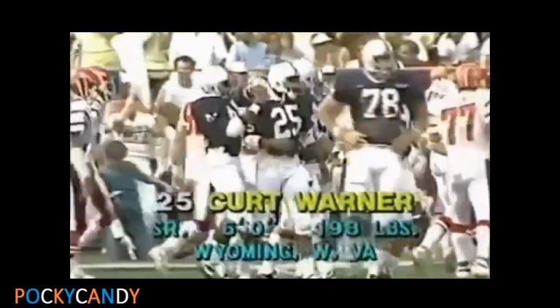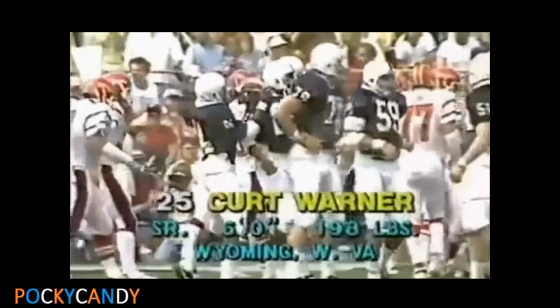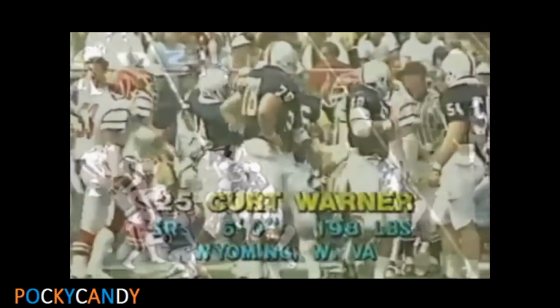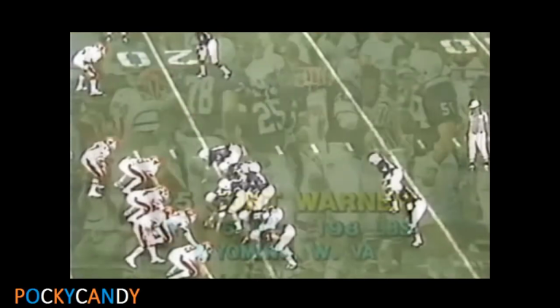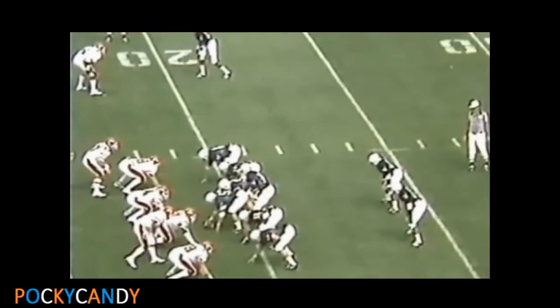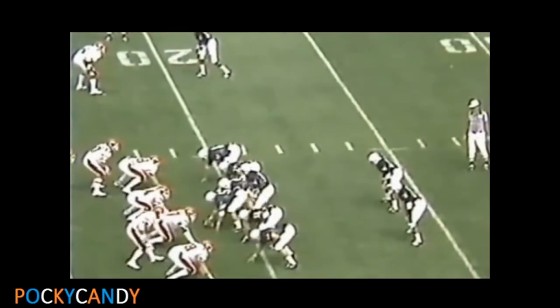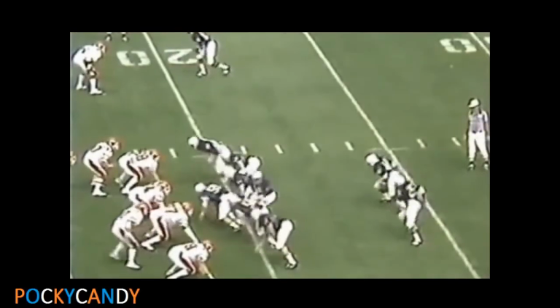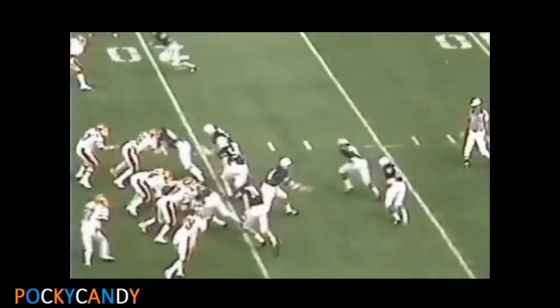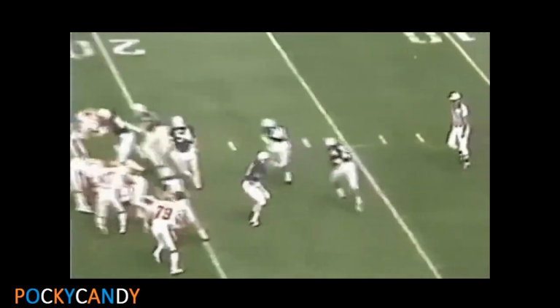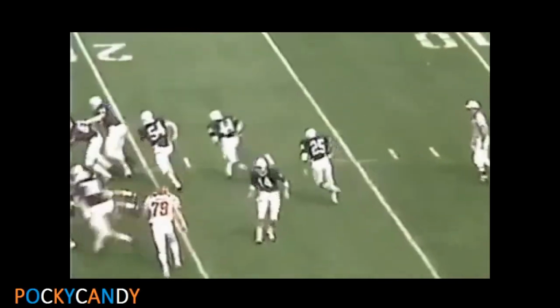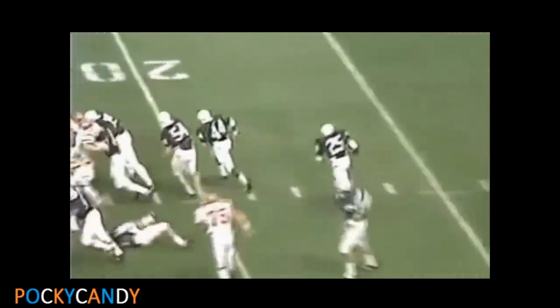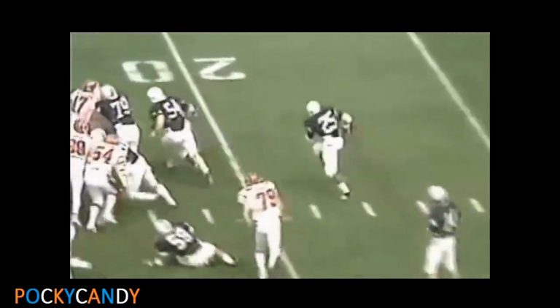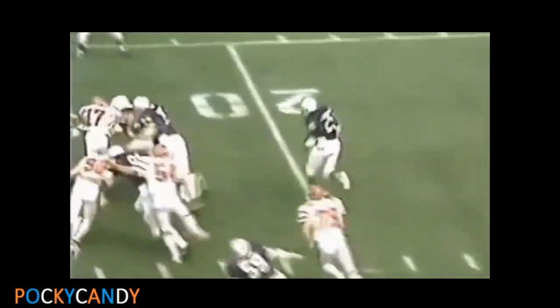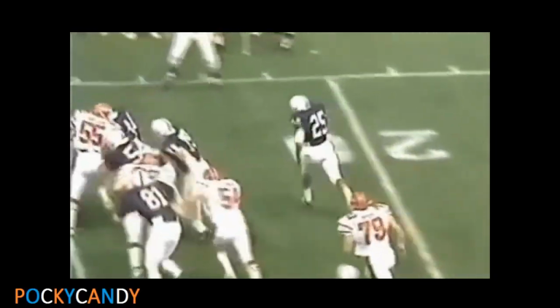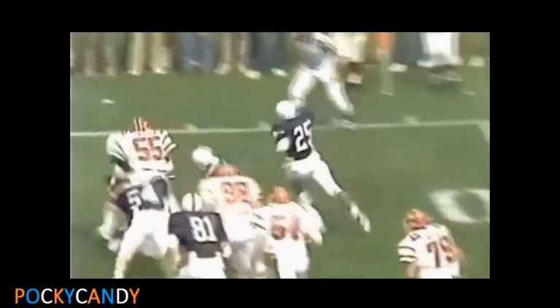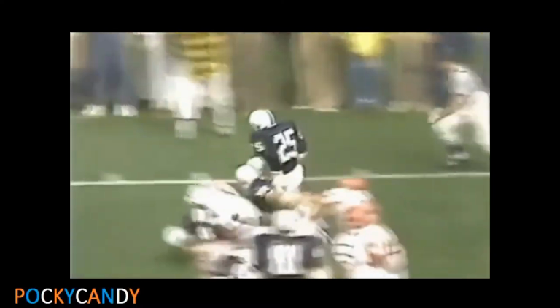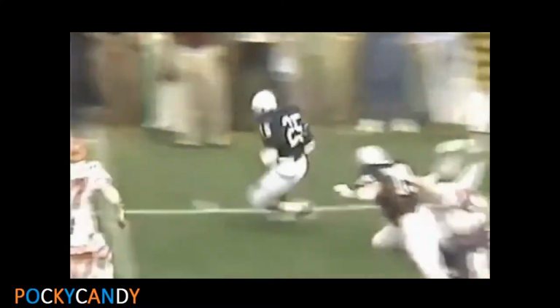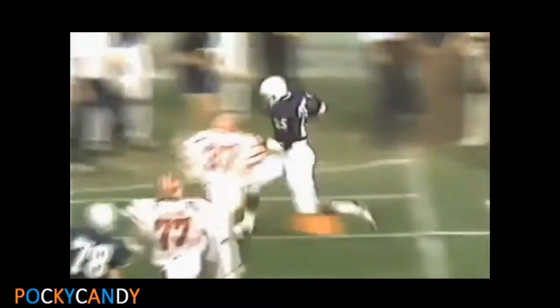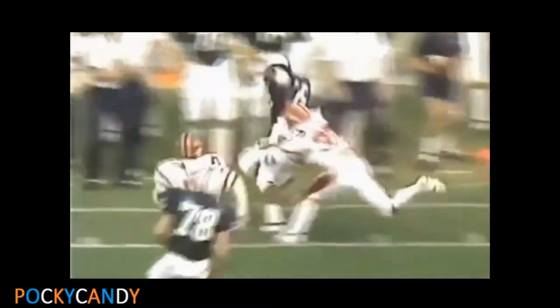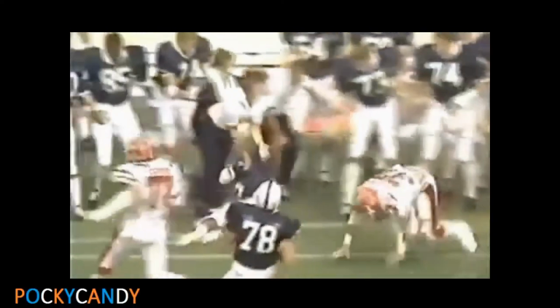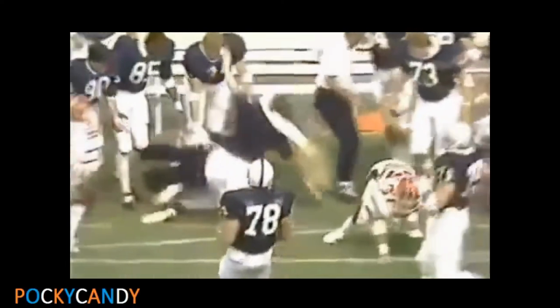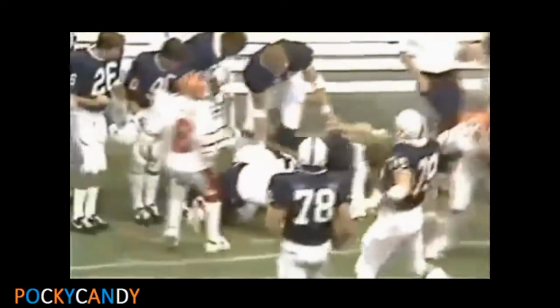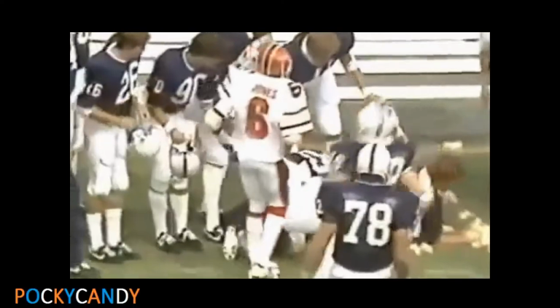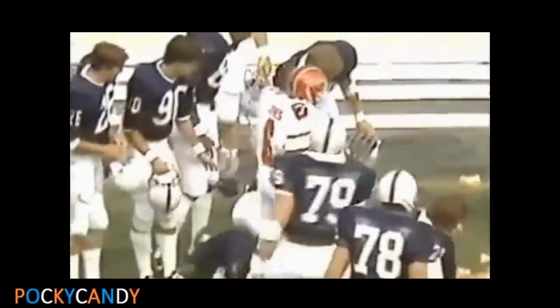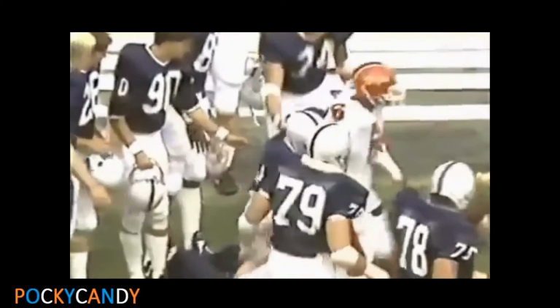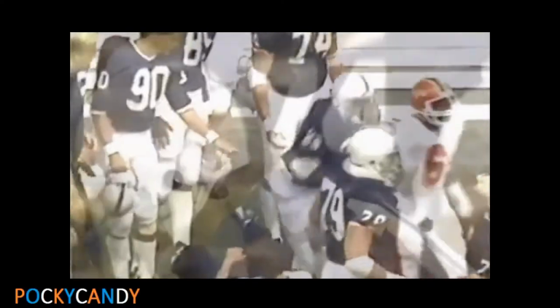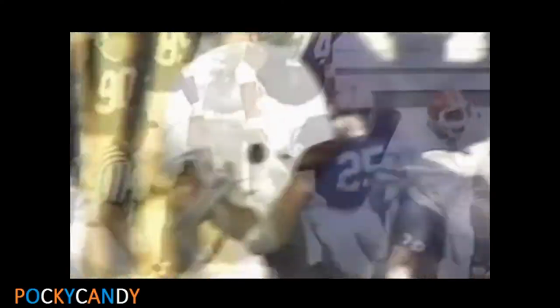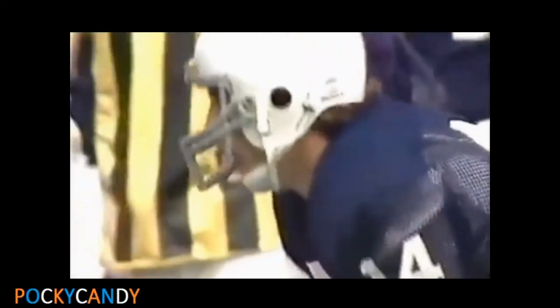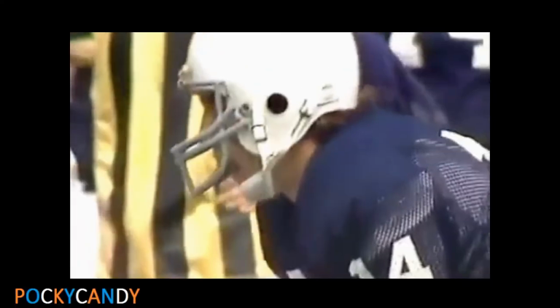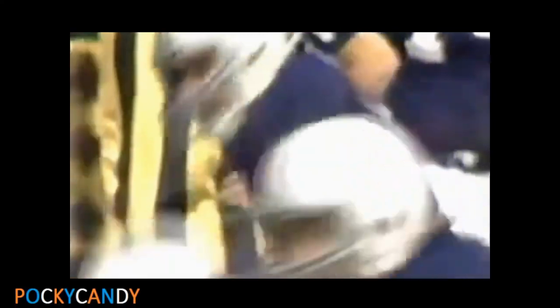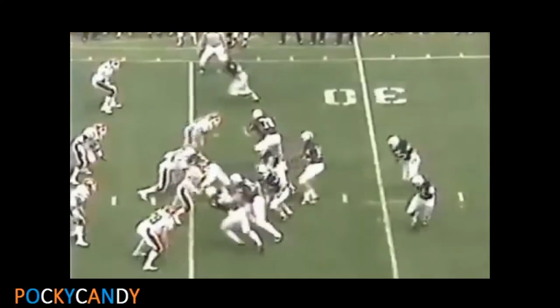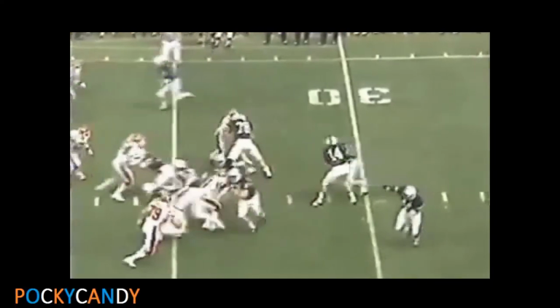Mike Muller, one of the inside linemen. Set backfield. Warner — sweep right, got a block. 25, 30, and across the 30 and out near the 35-yard line. Yard game by Kurt Warner.